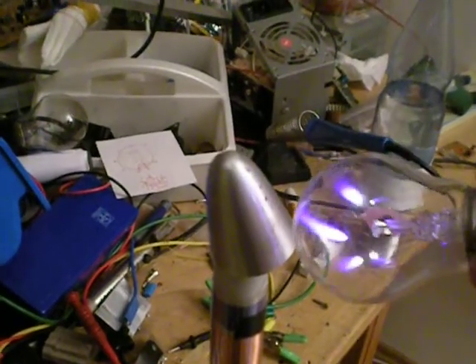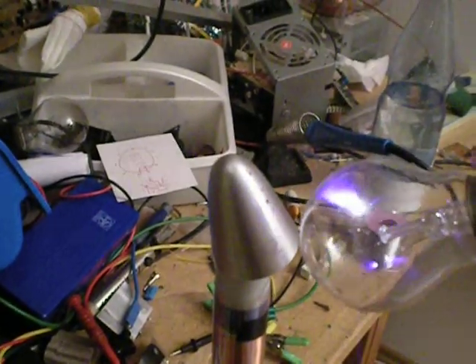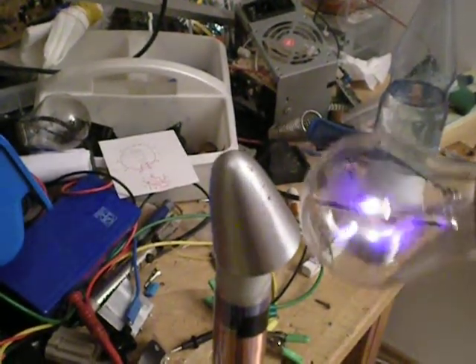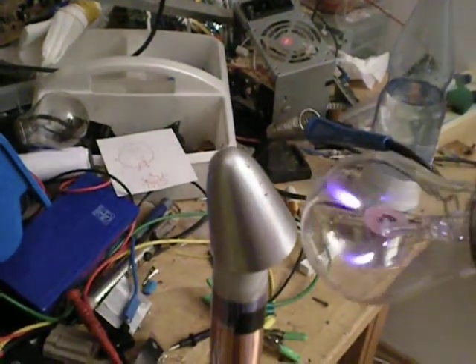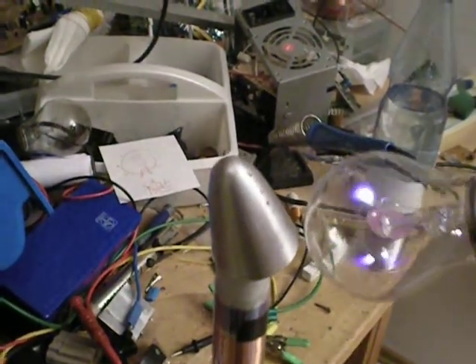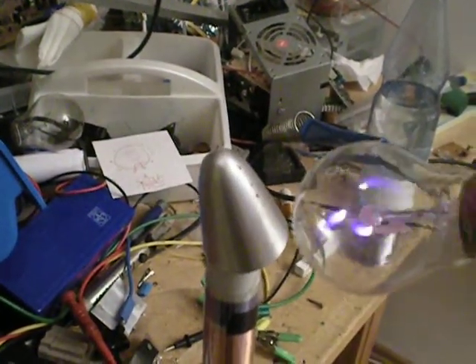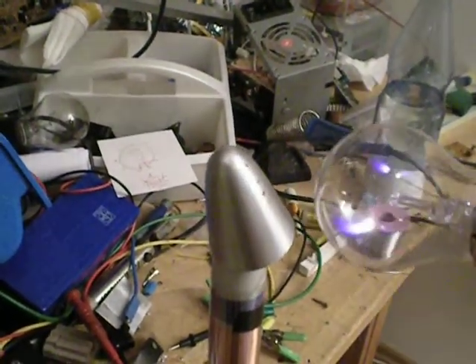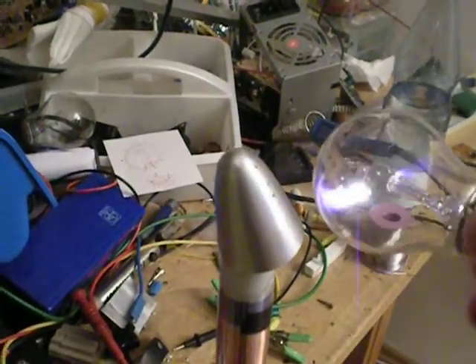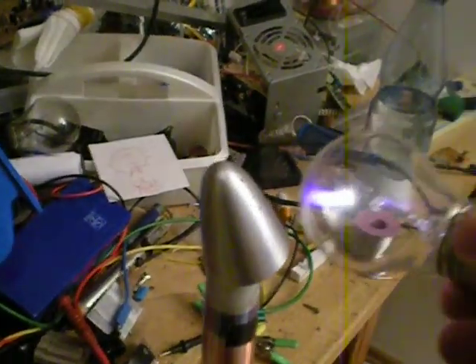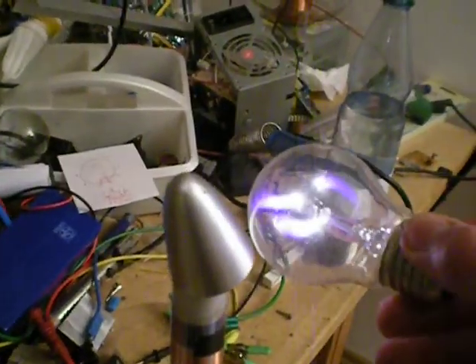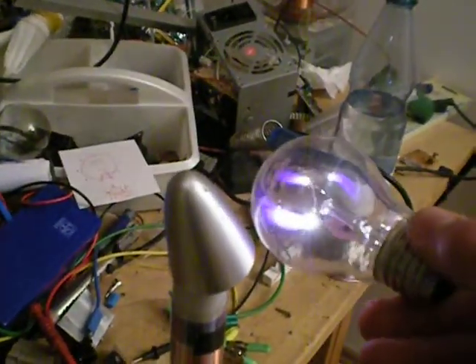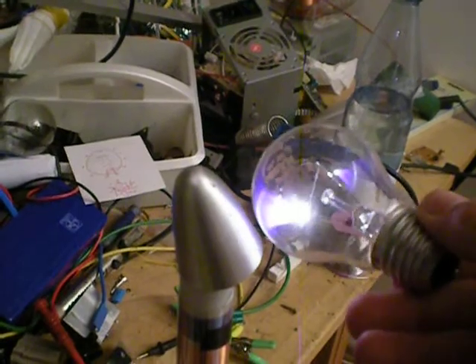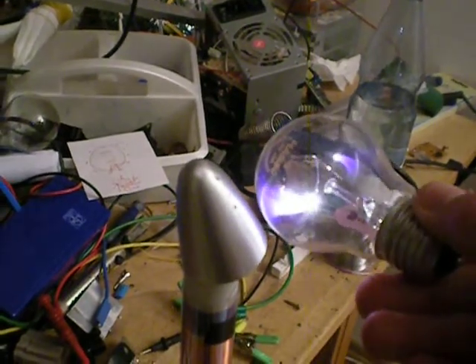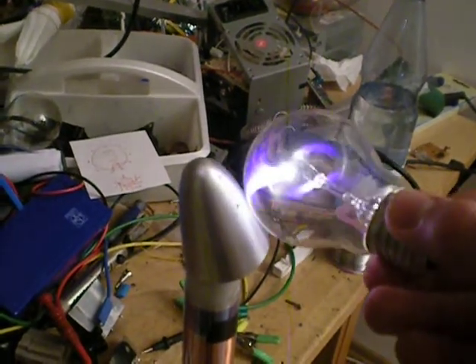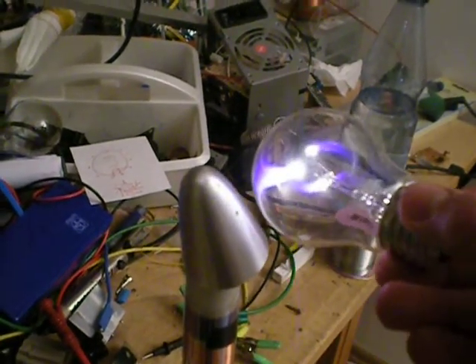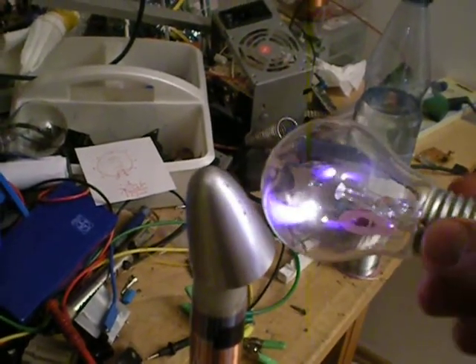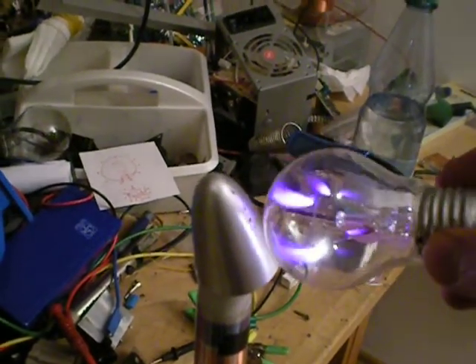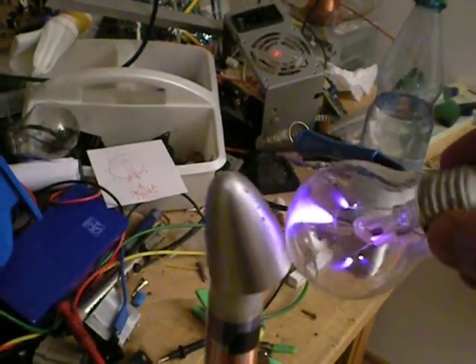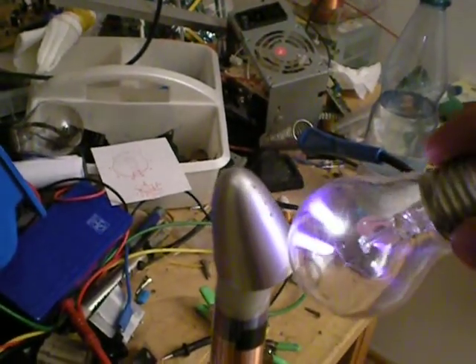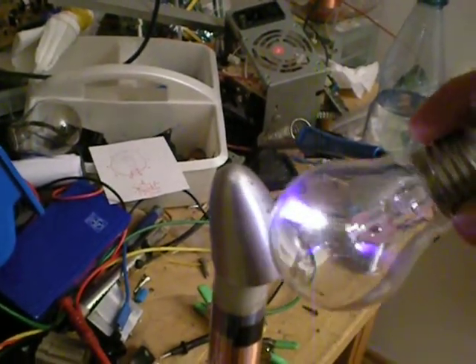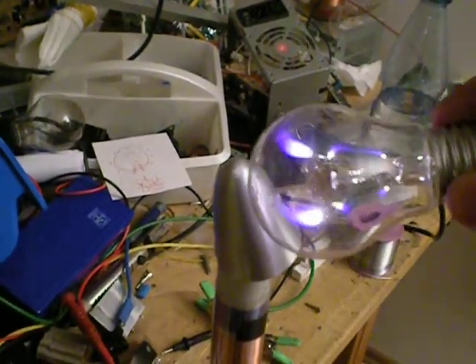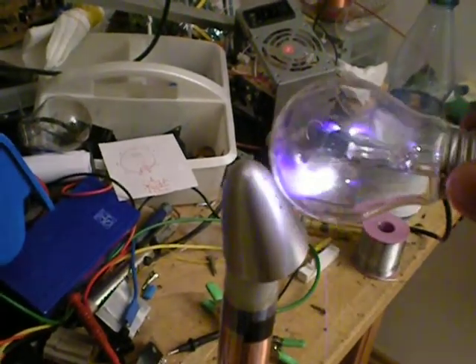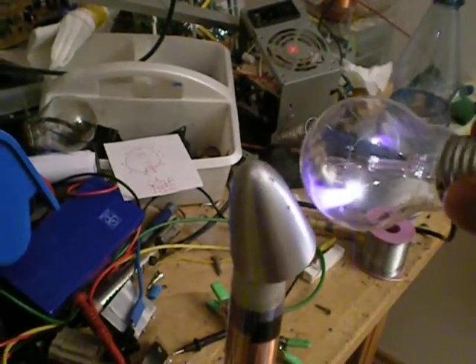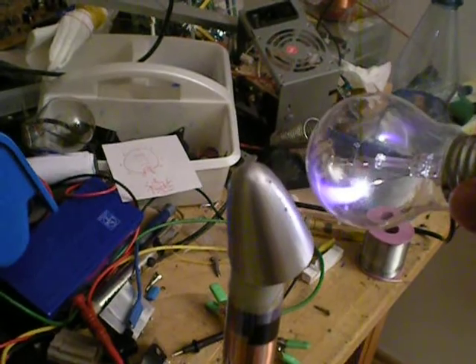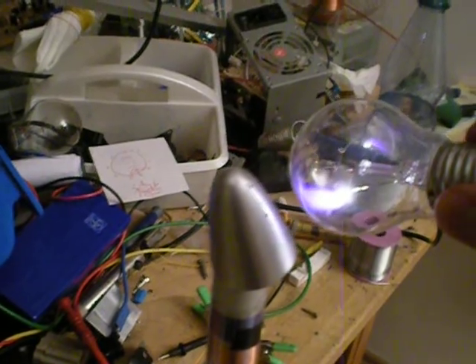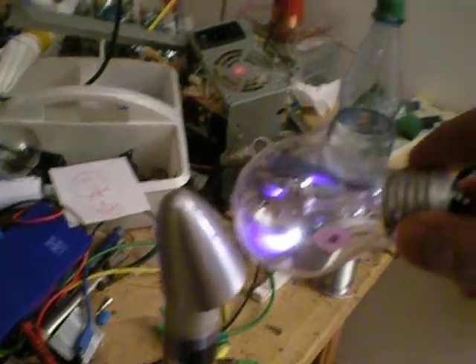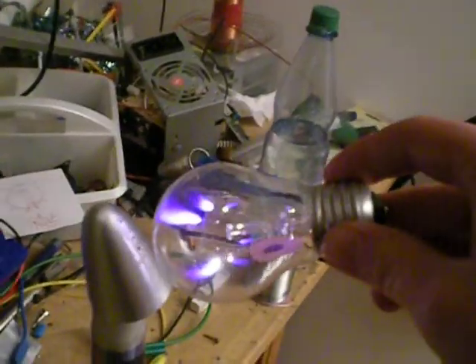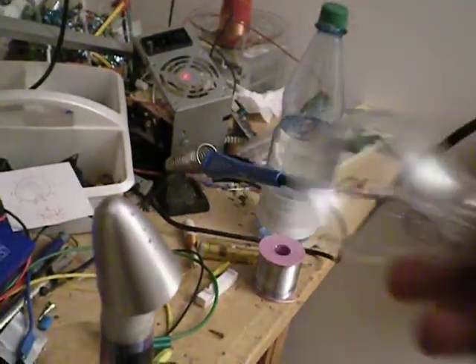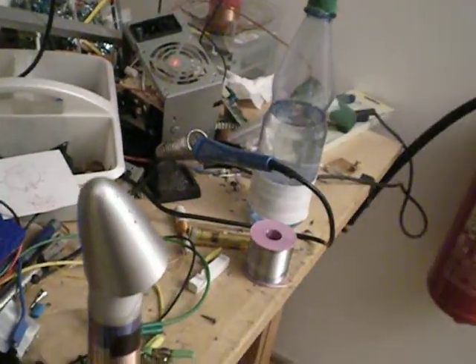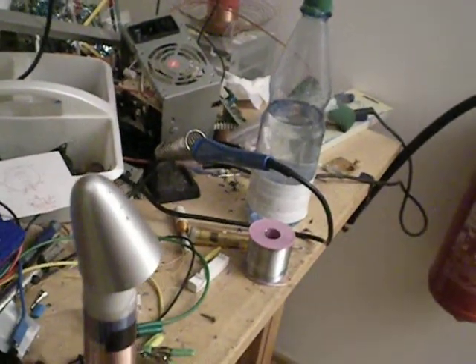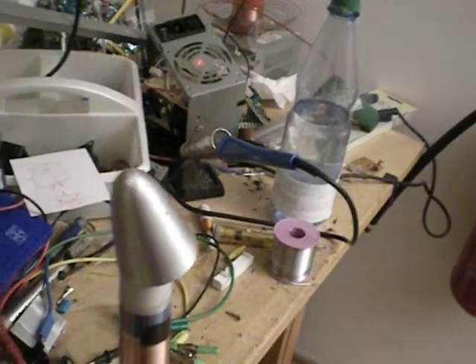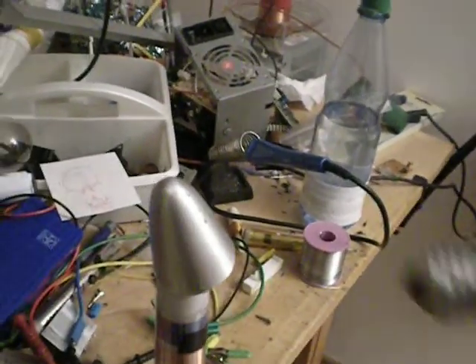You just have to bump the coil a few times to get it started, but if it gets started it works. I'll do the counterpart.